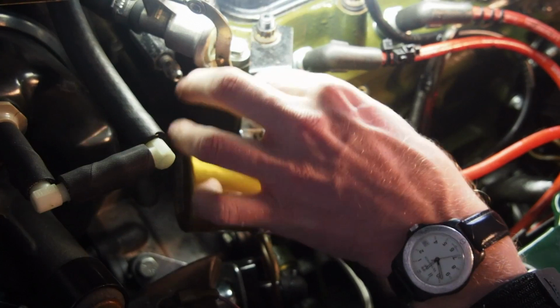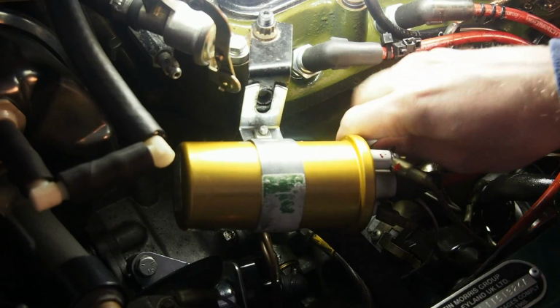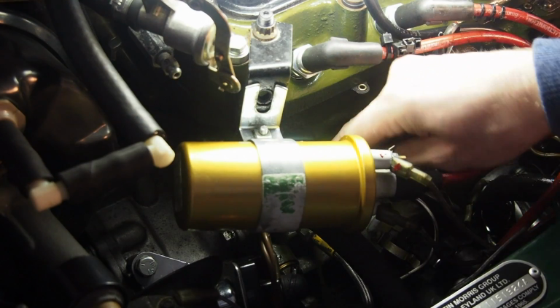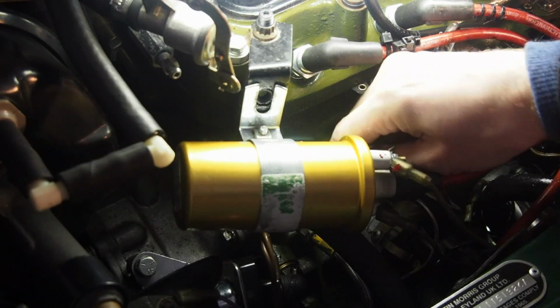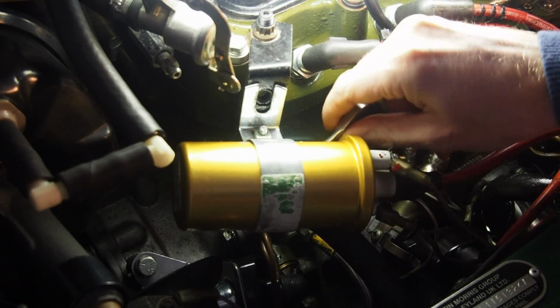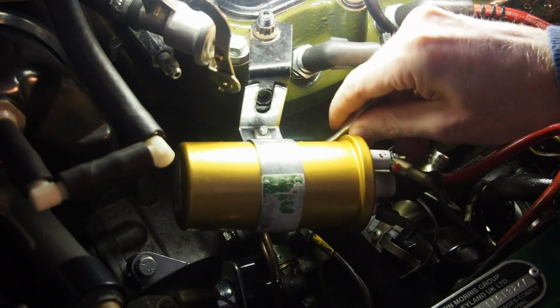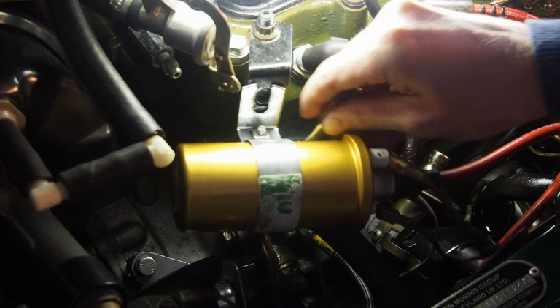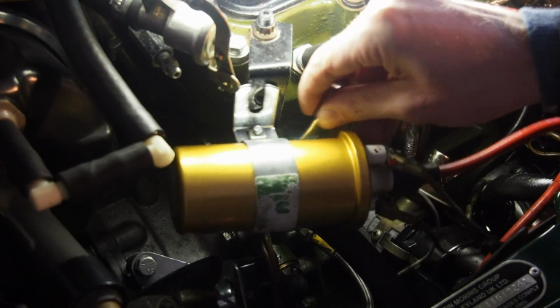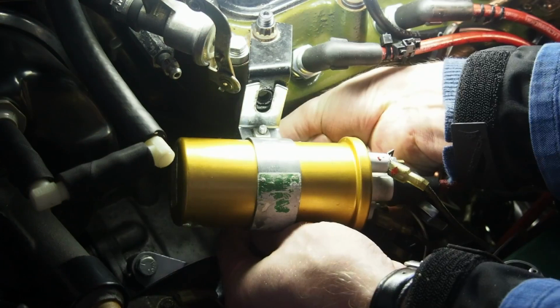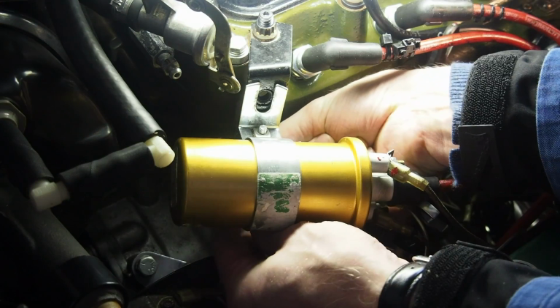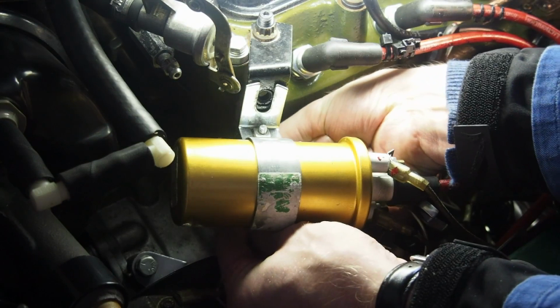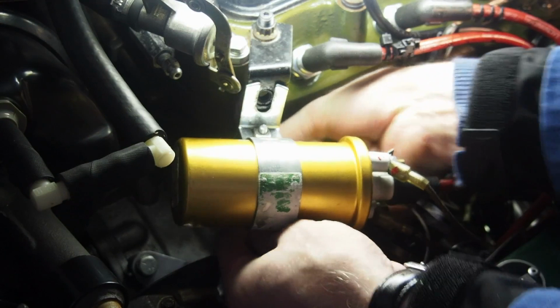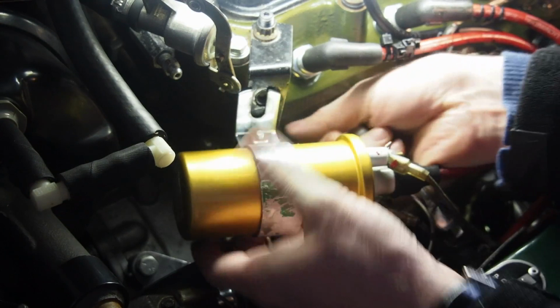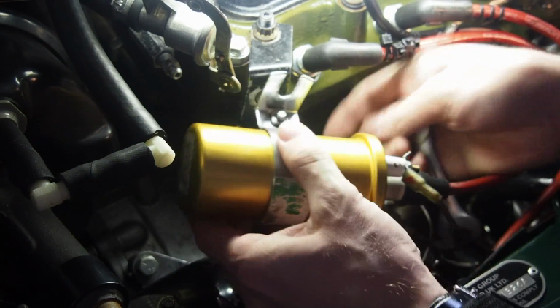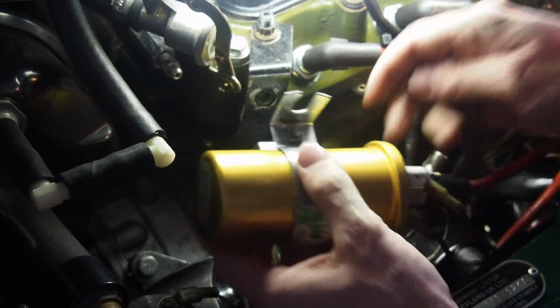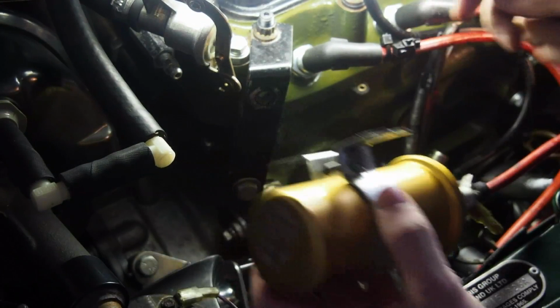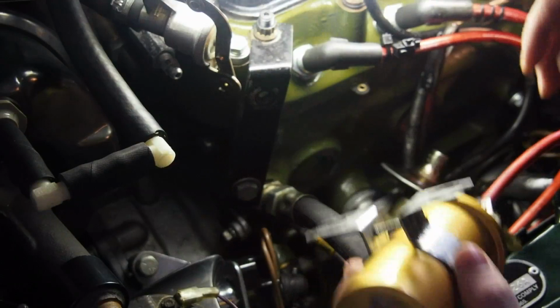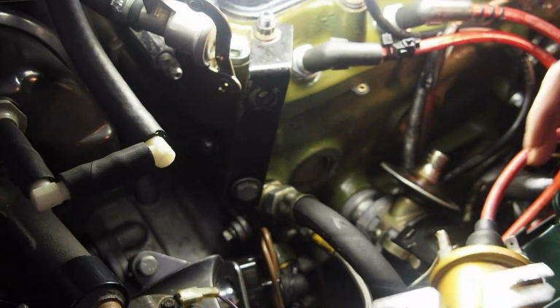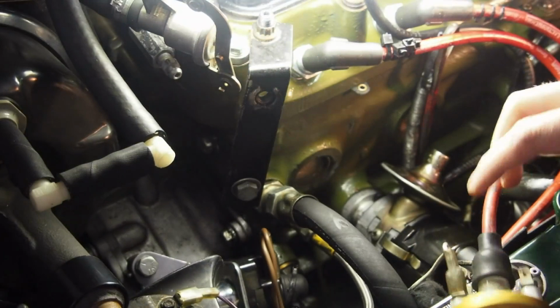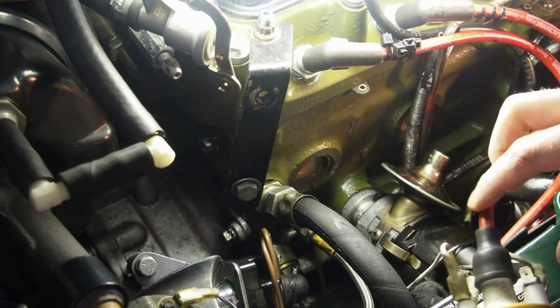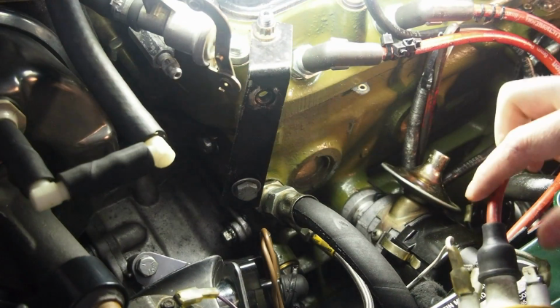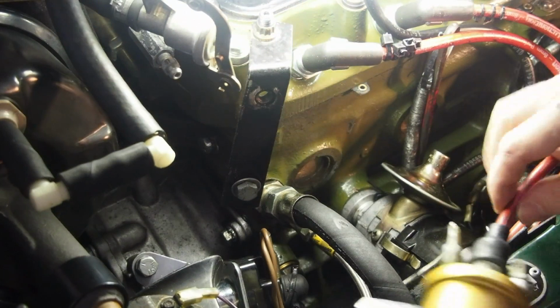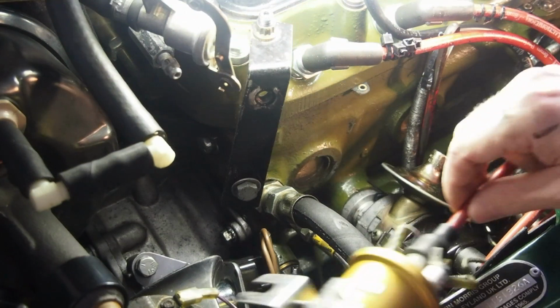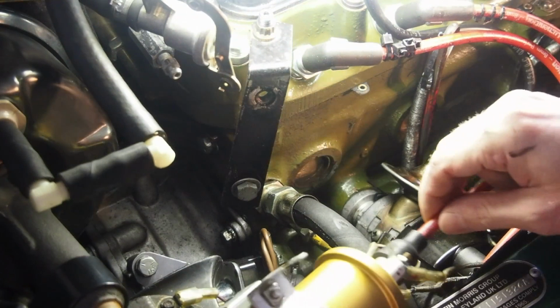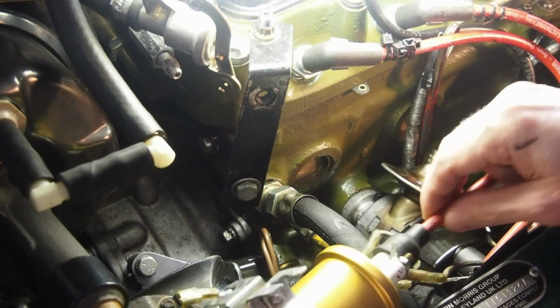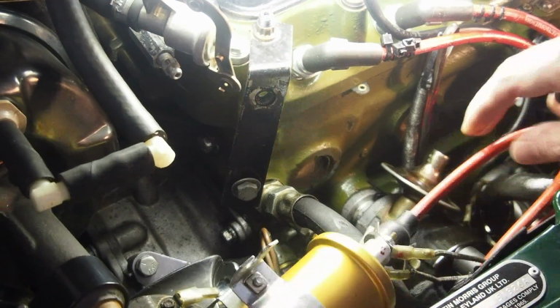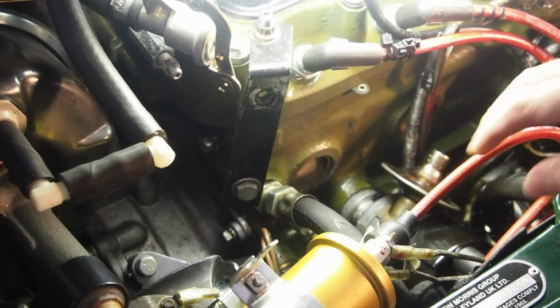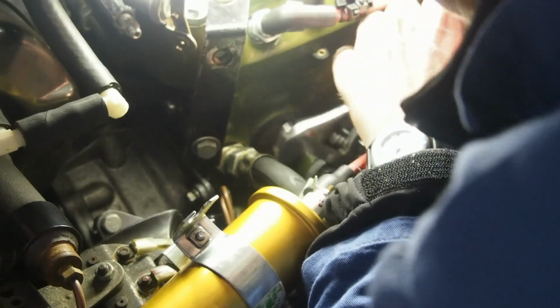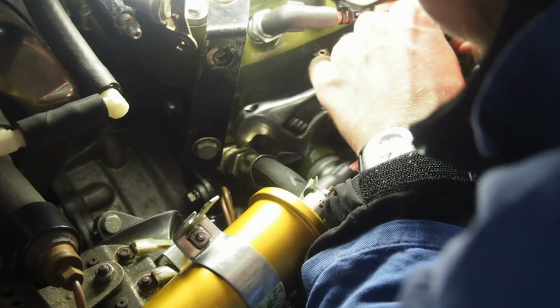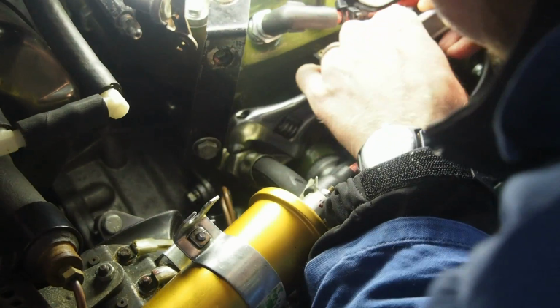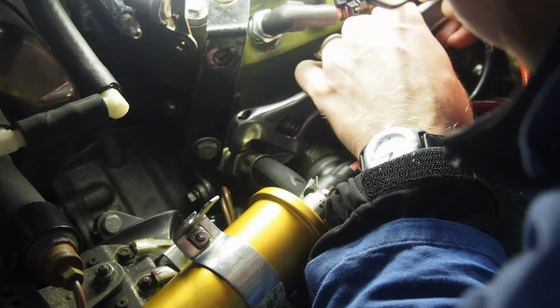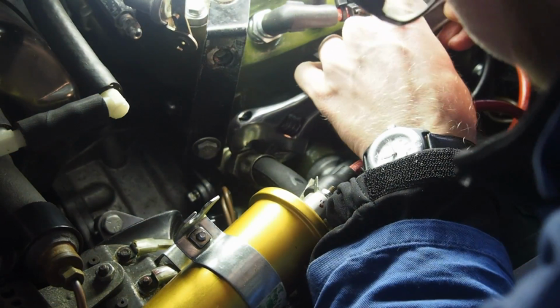First we have to remove the coil in this case, so we have better access to the hose that leads the oil into the block.